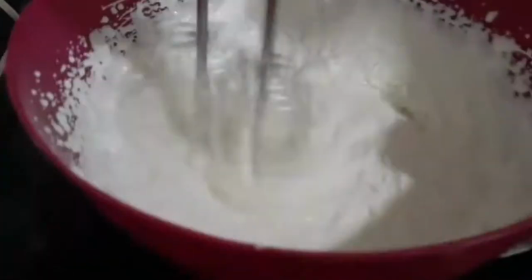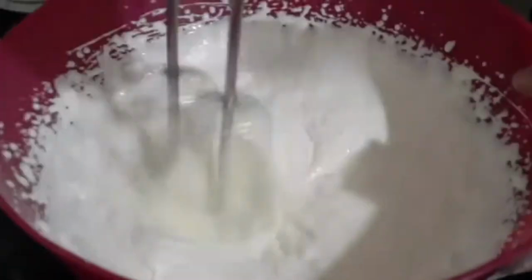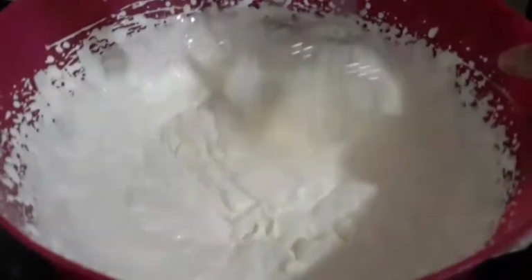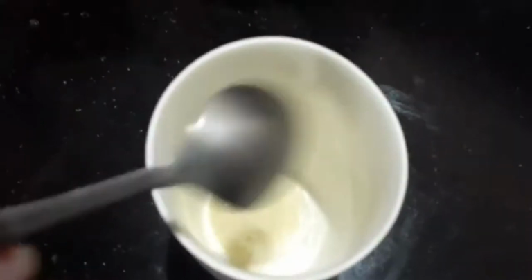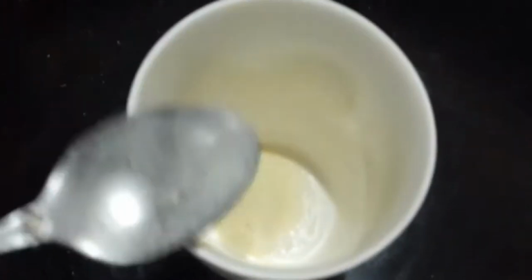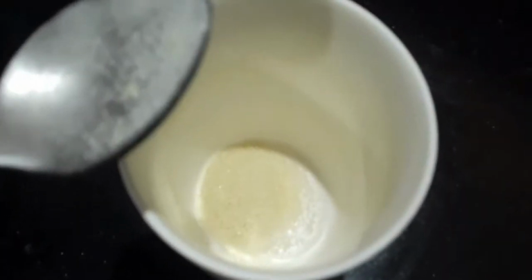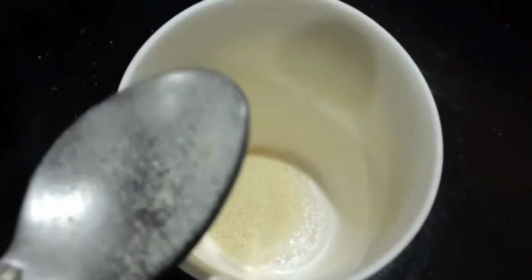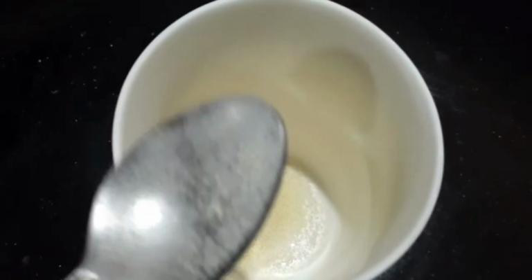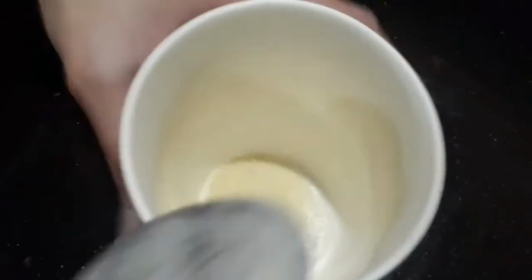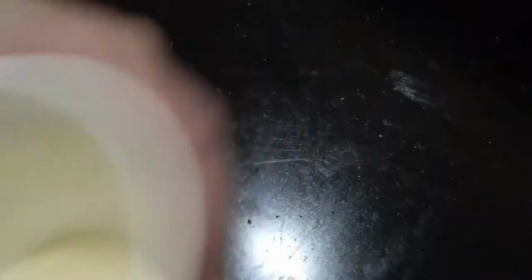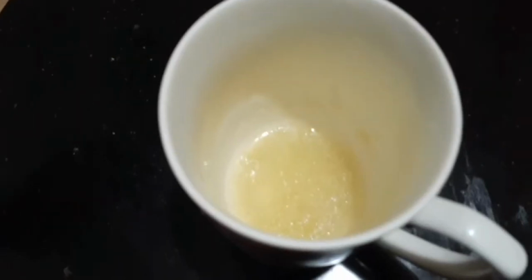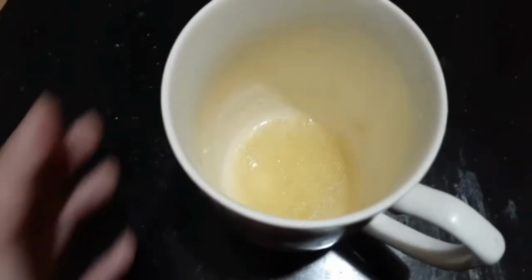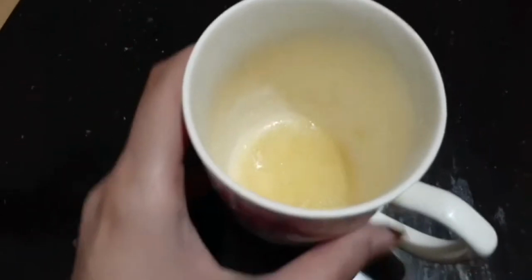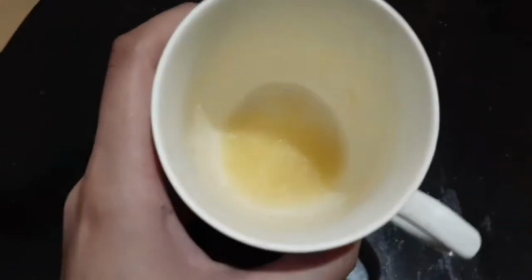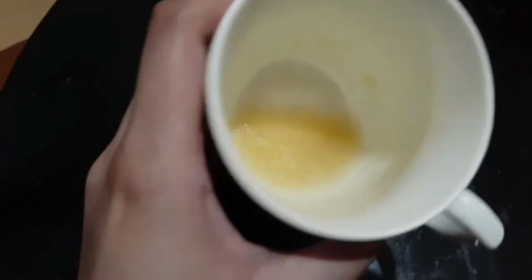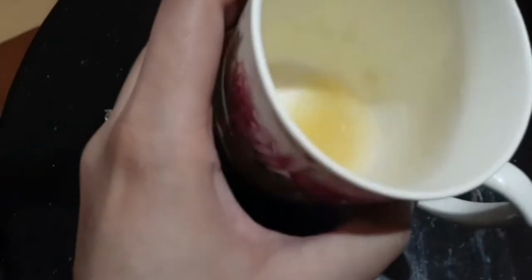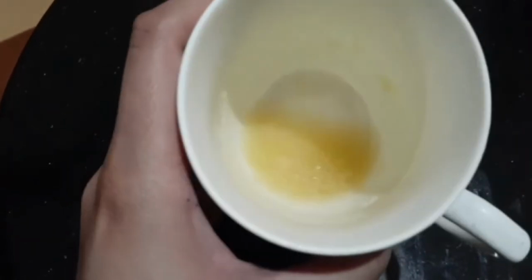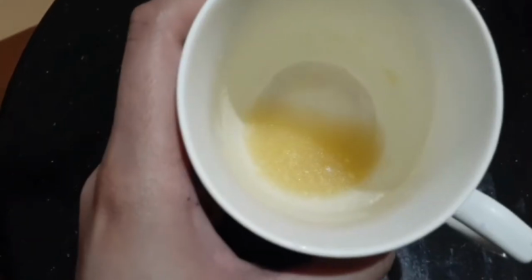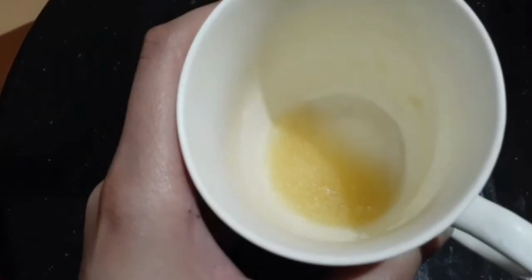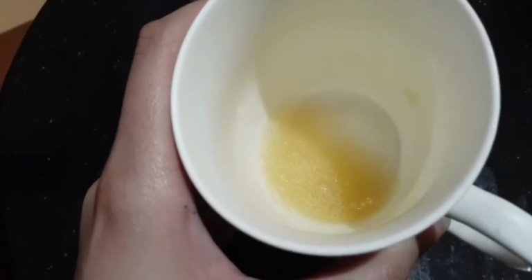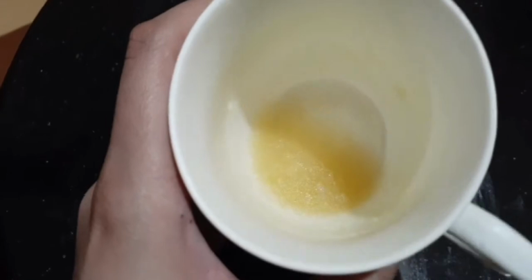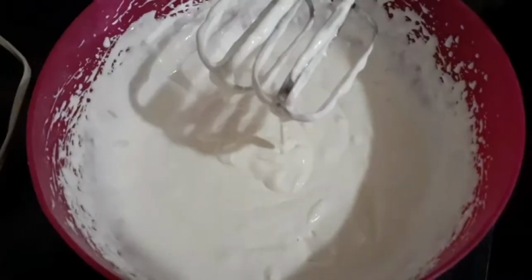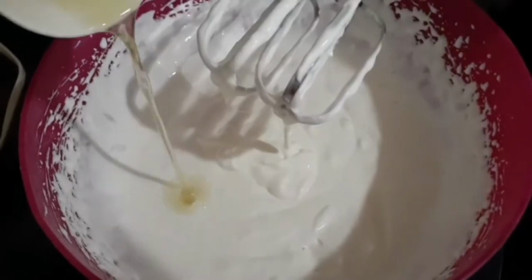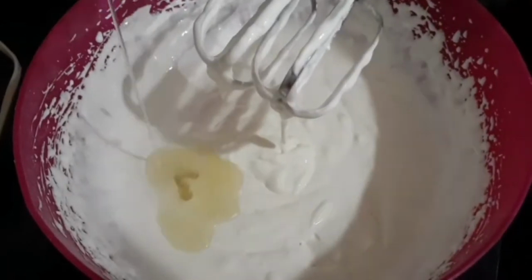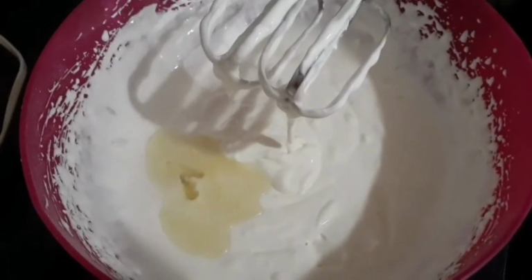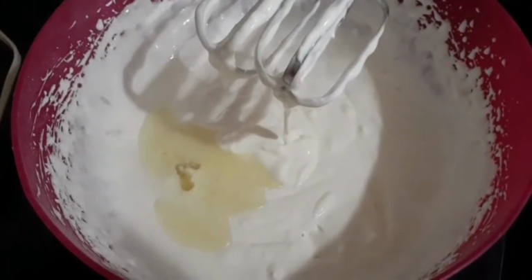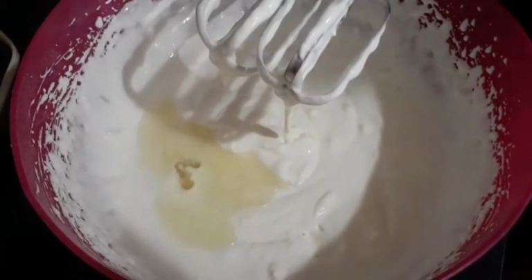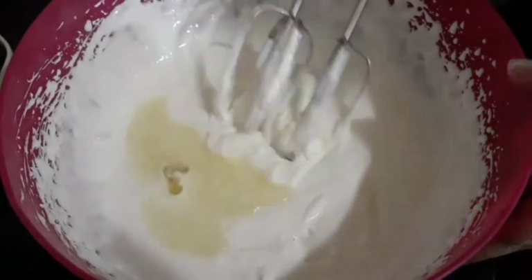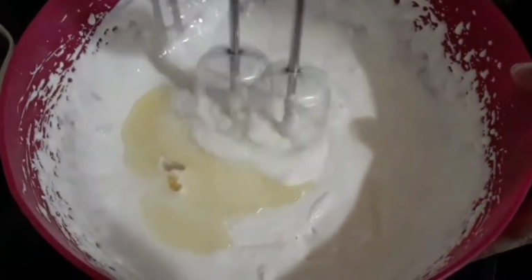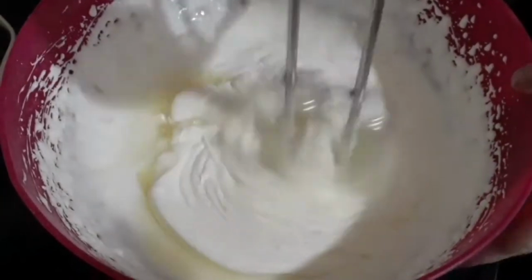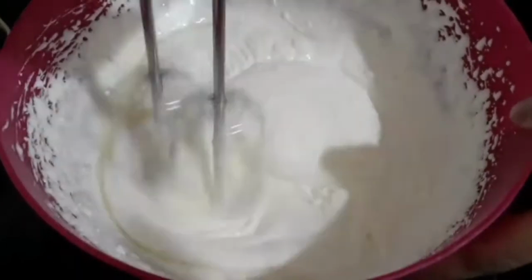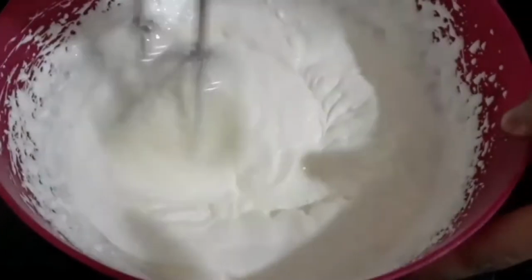Now take one tablespoon of gelatin and two tablespoons of water, microwave it for 20 seconds, and then add this to the mixture. Now beat the mixture again for three minutes.